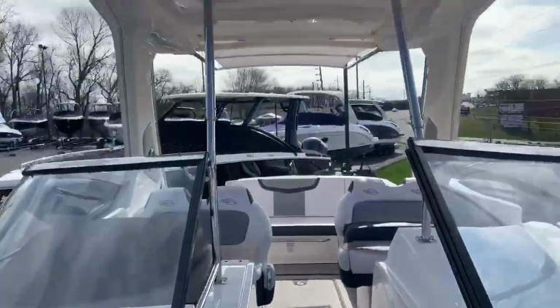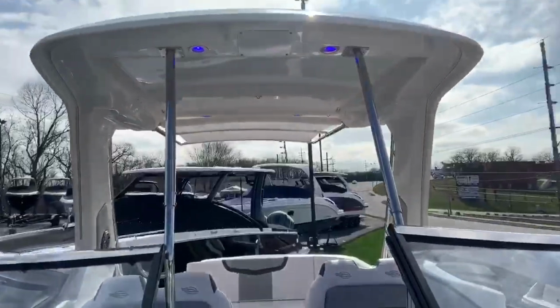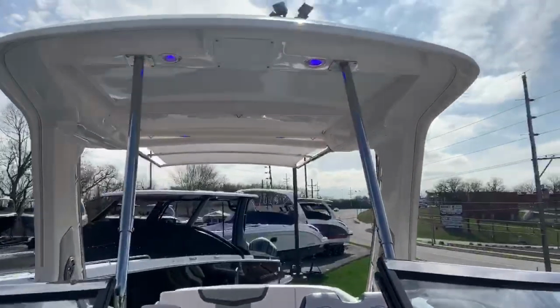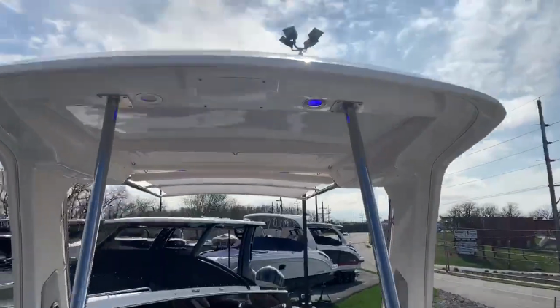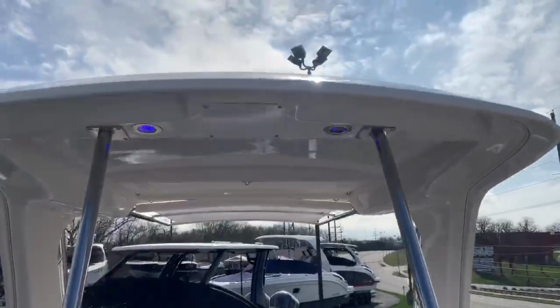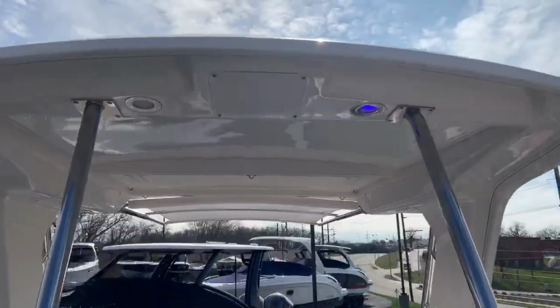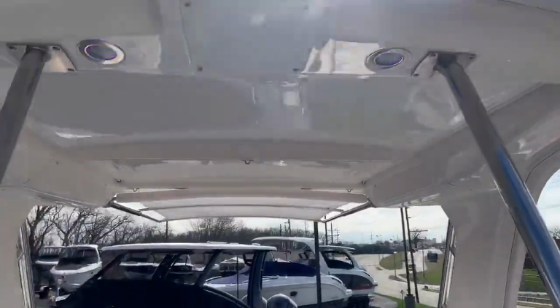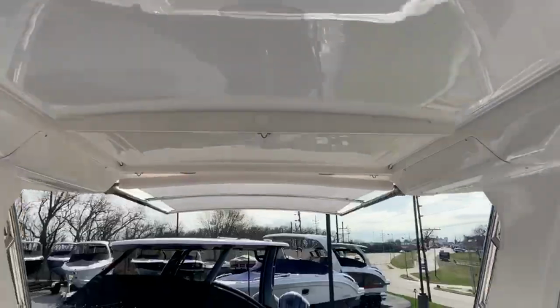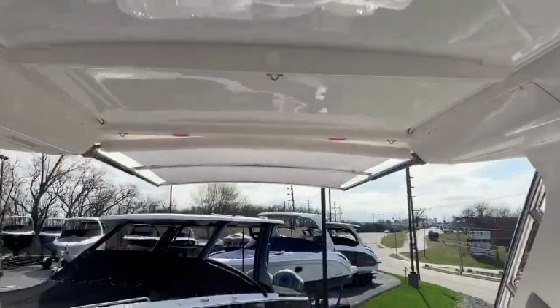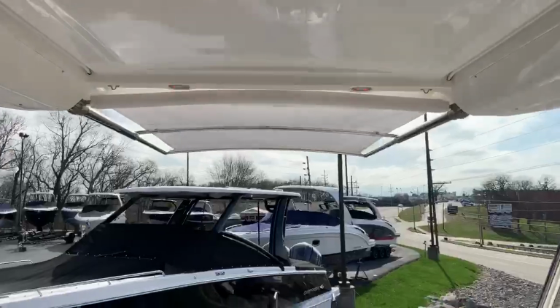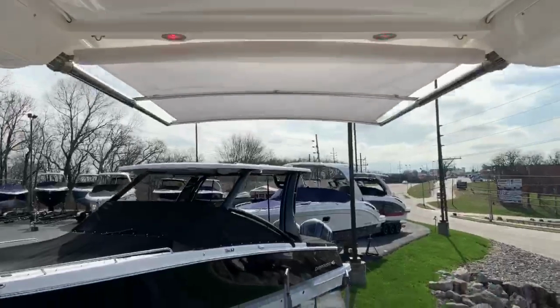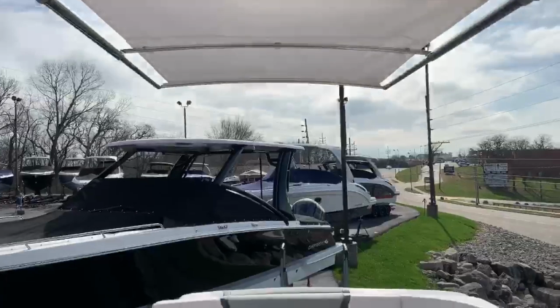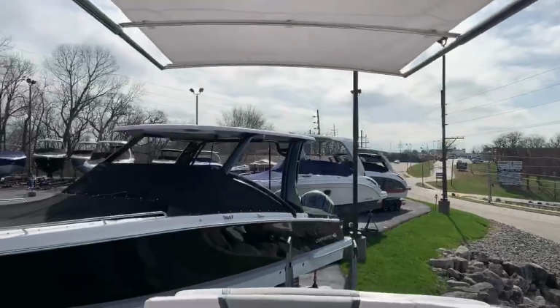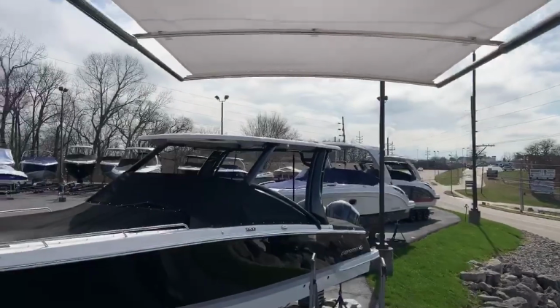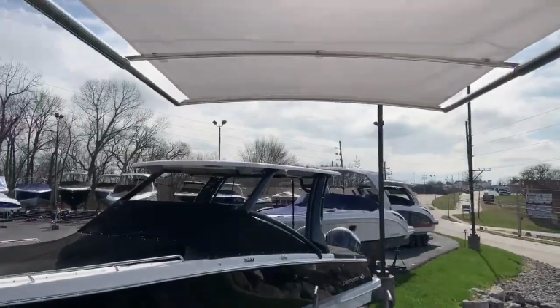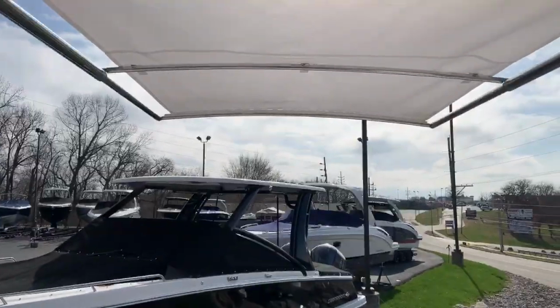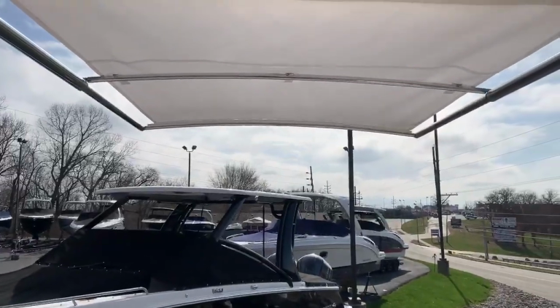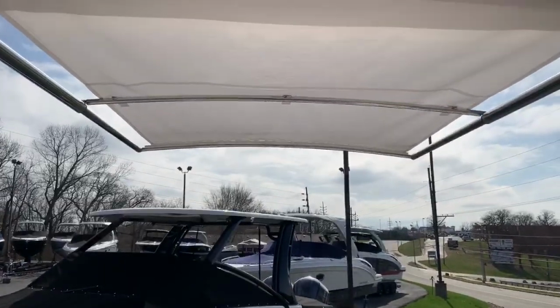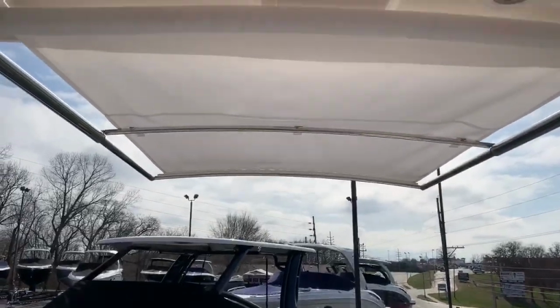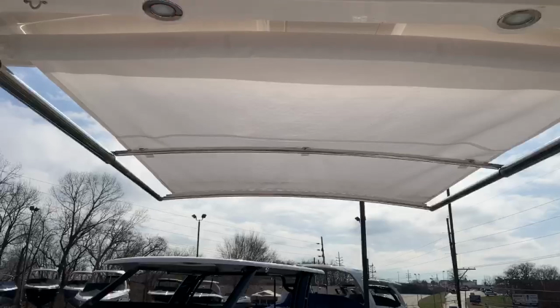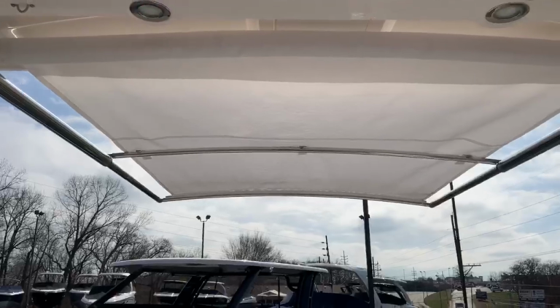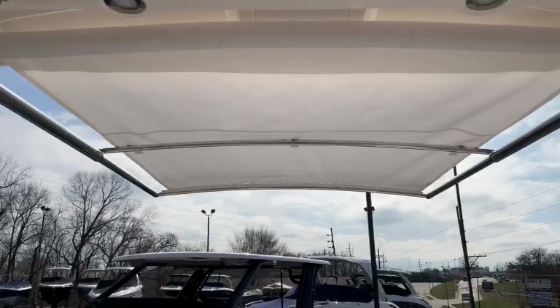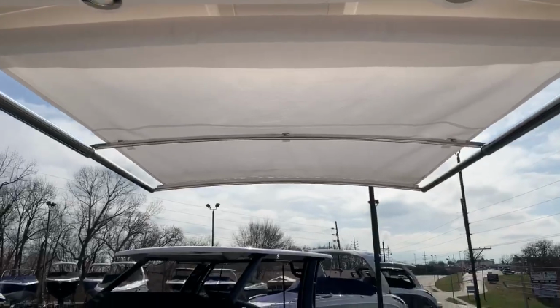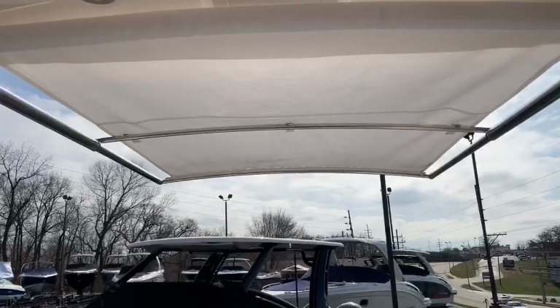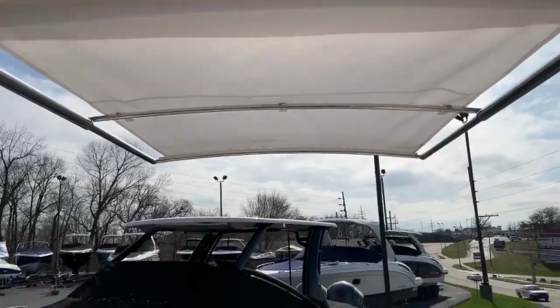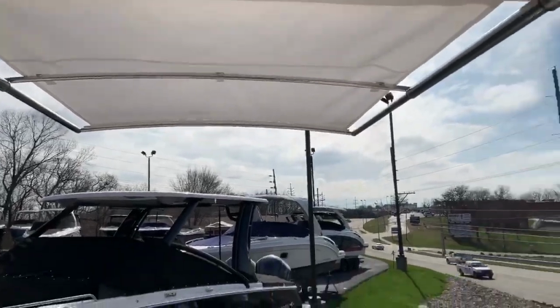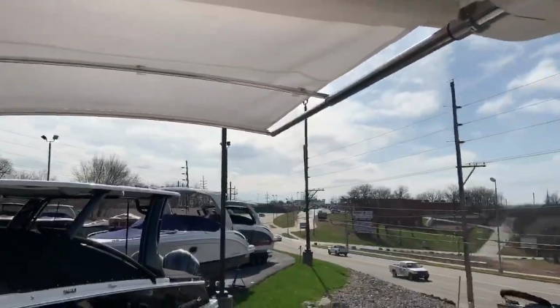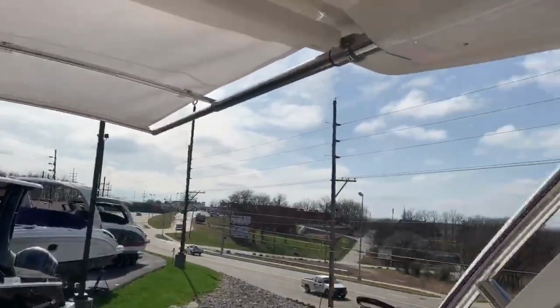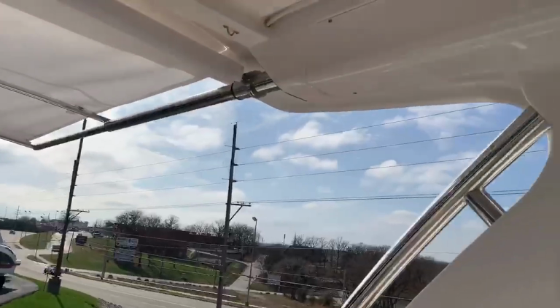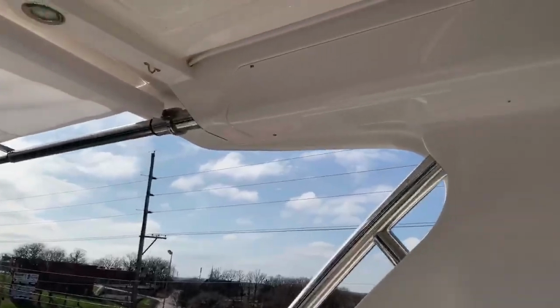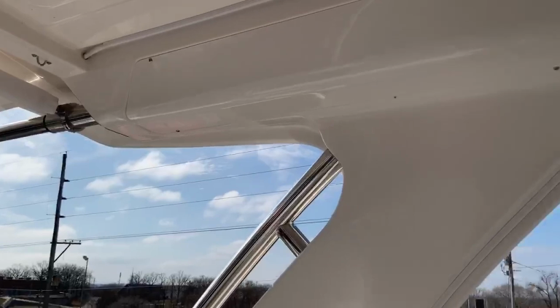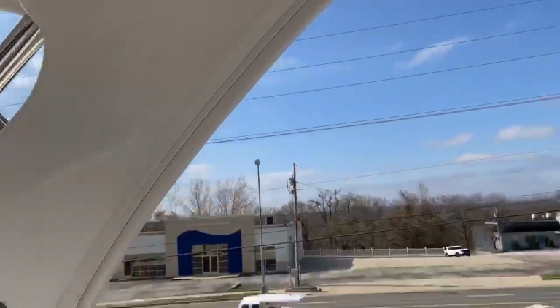Look at this hard top. An option is to get the Sure Shade — it's an extendable canopy that goes about four and a half to five feet out the back, and actually fits right inside of the hard top.